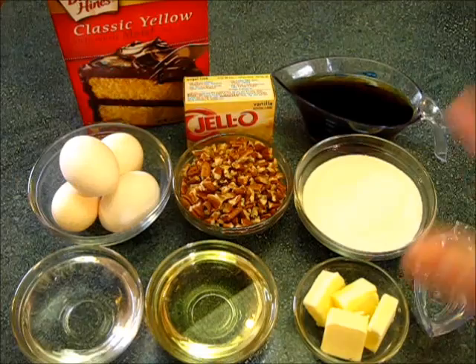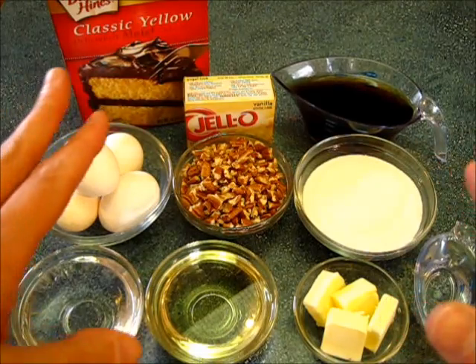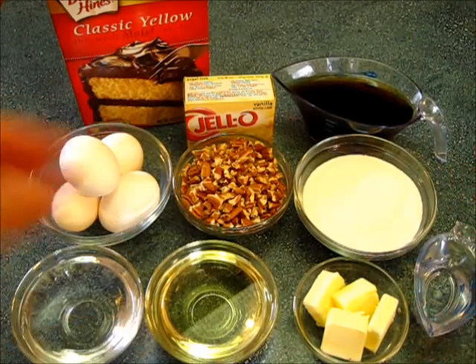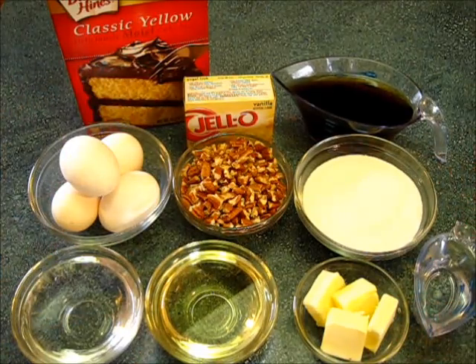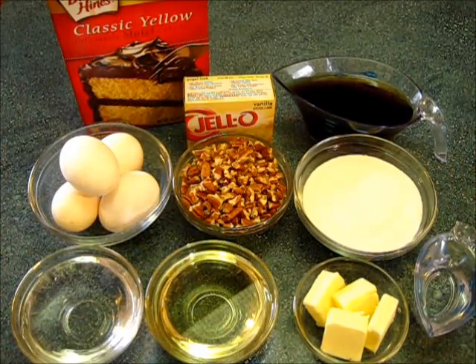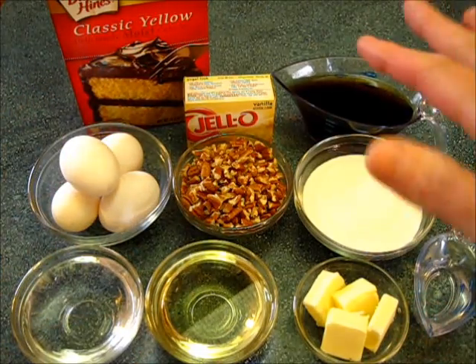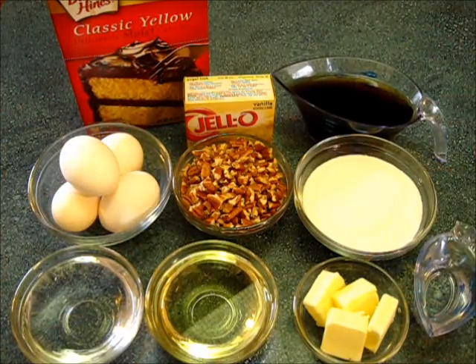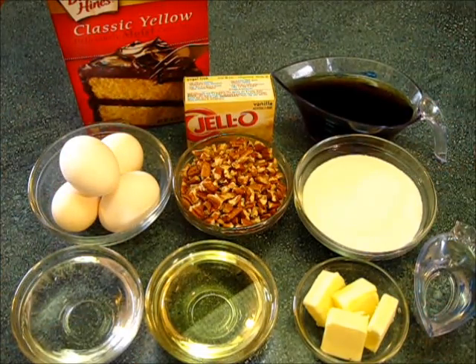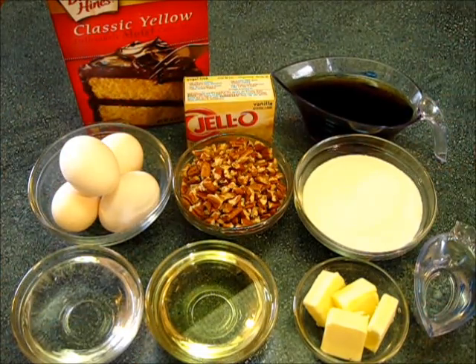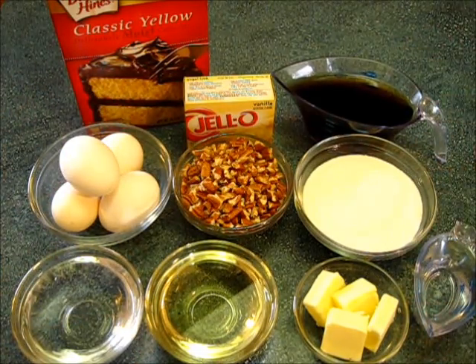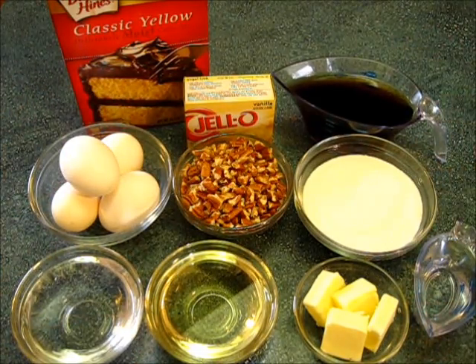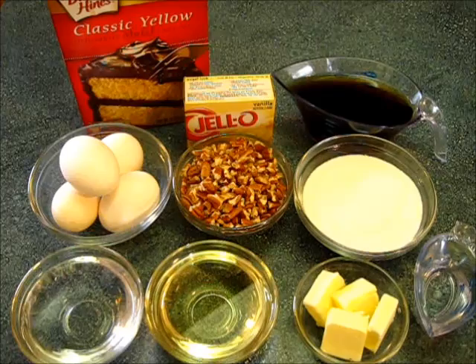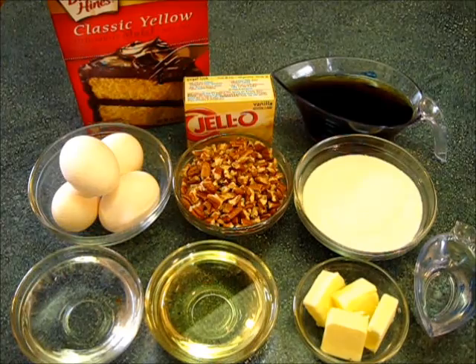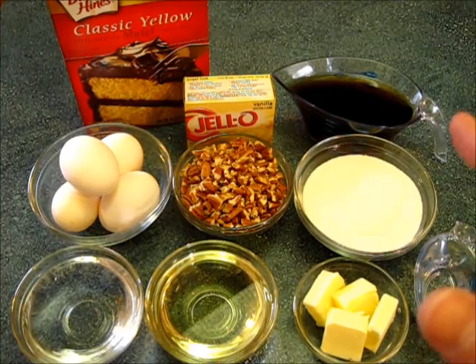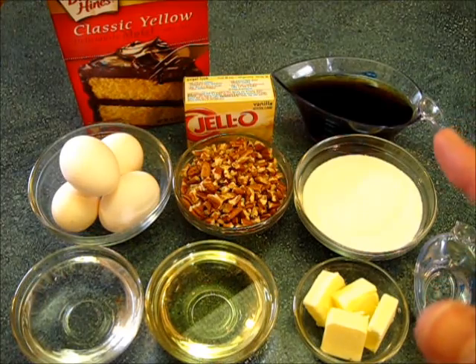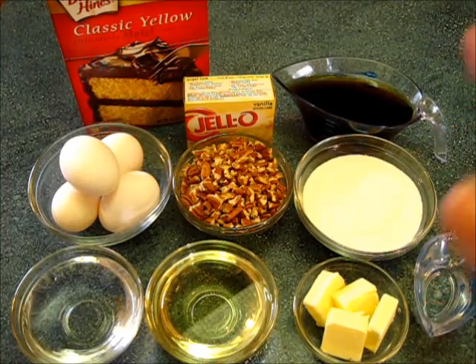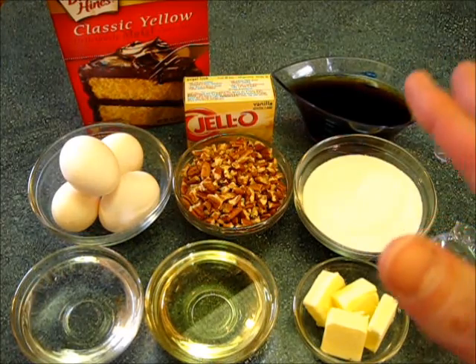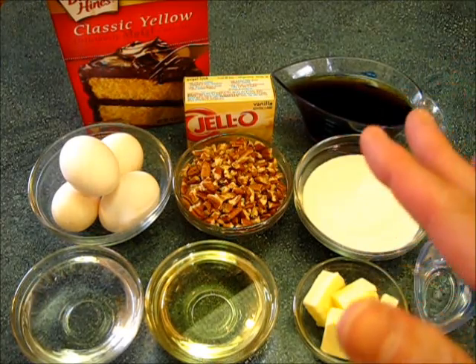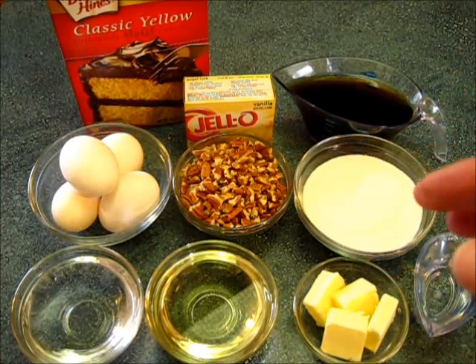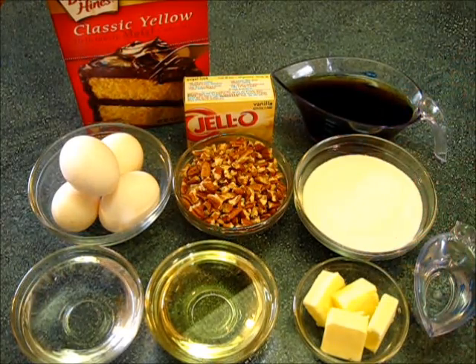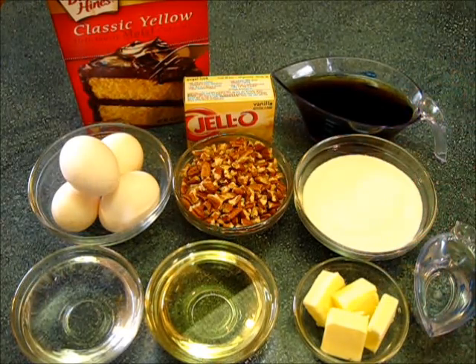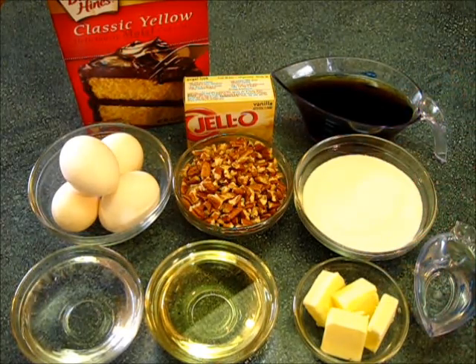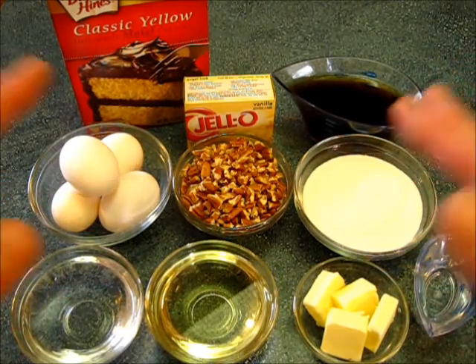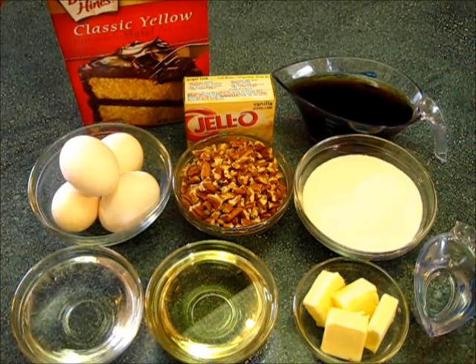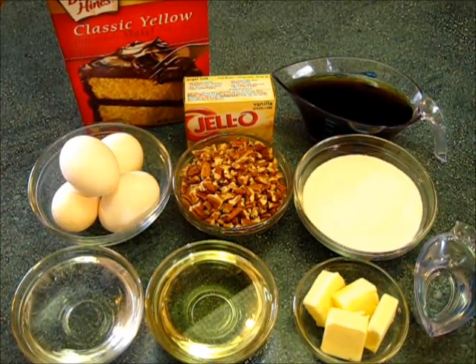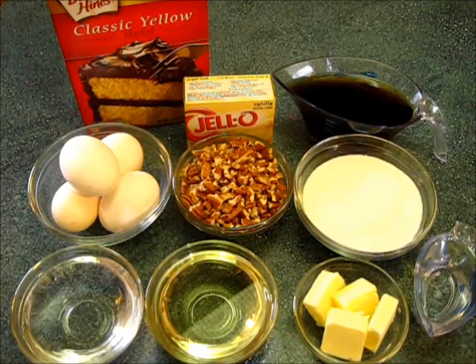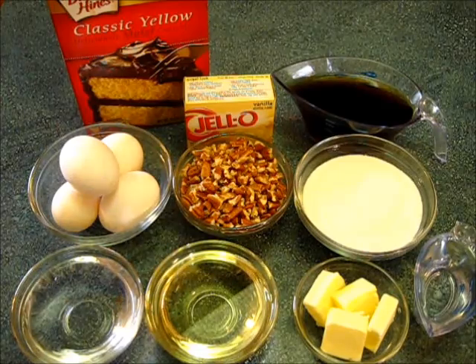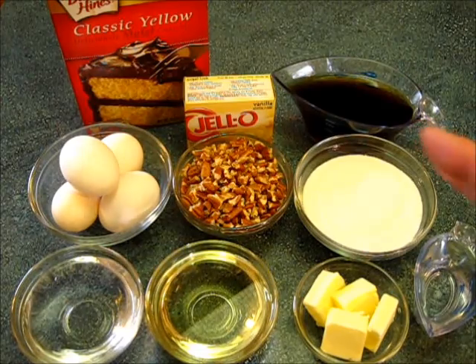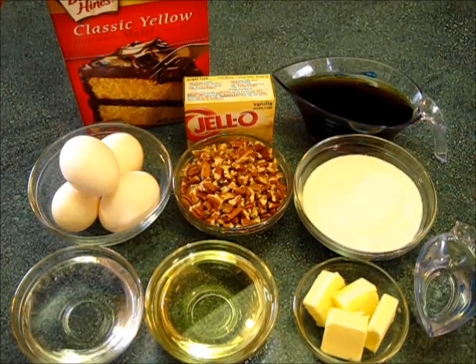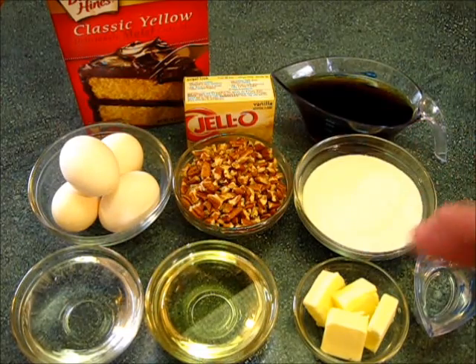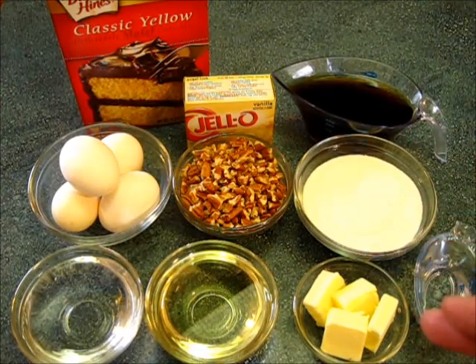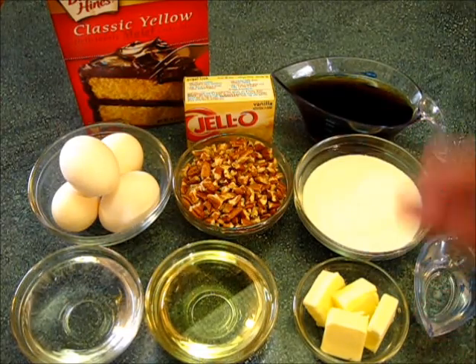Welcome everyone. I'm DeRonda with Foods 101. Today I want to show you how to make this Christmas rum cake. I've been making this cake for years and people absolutely love it — it's simple and easy to make.